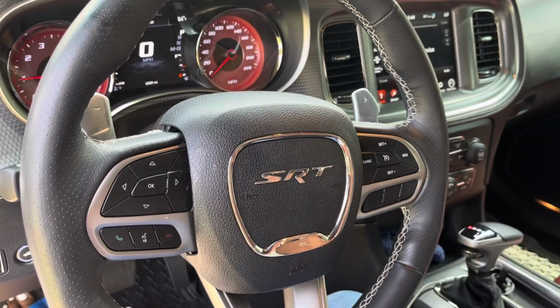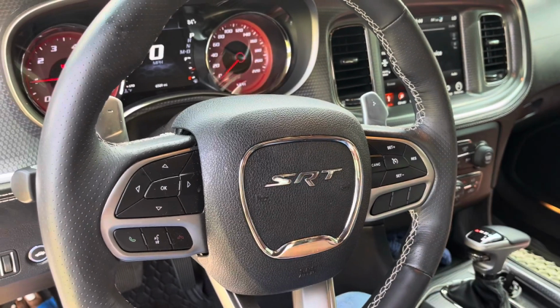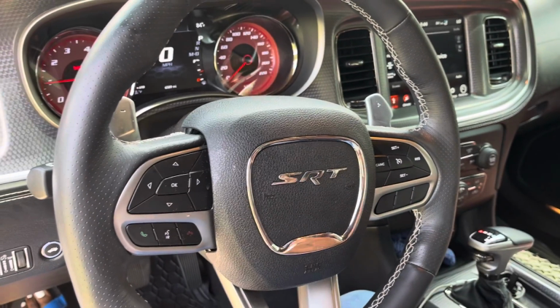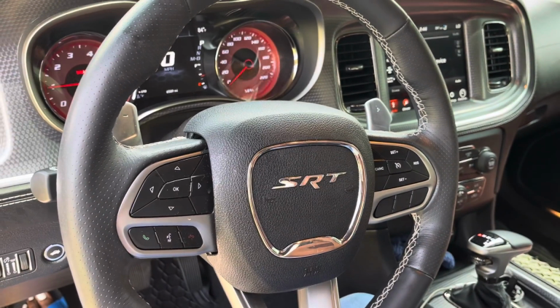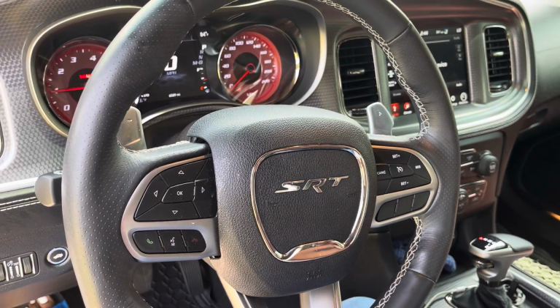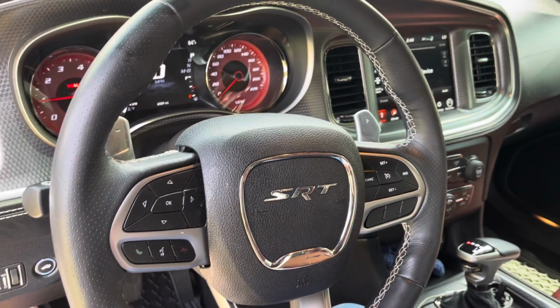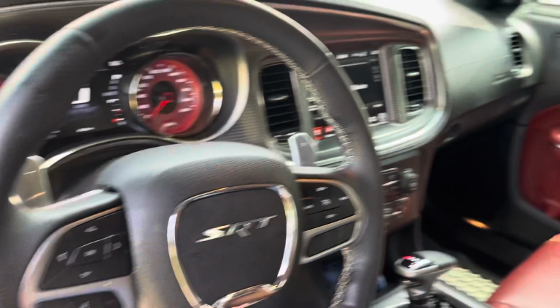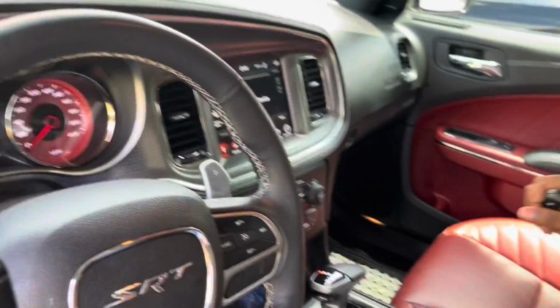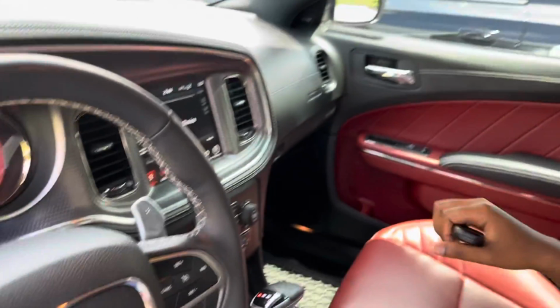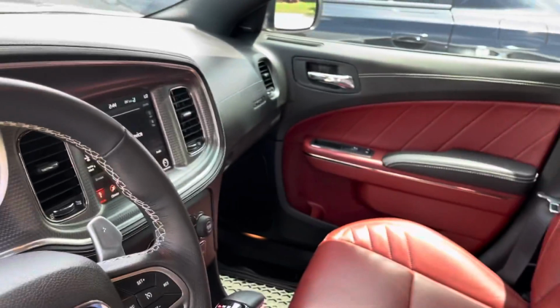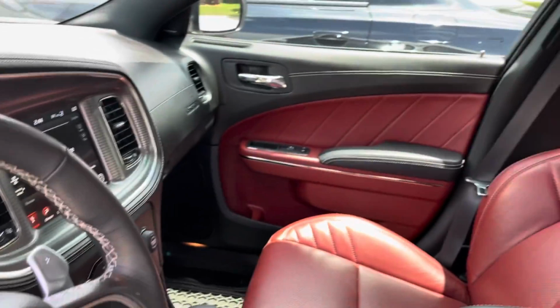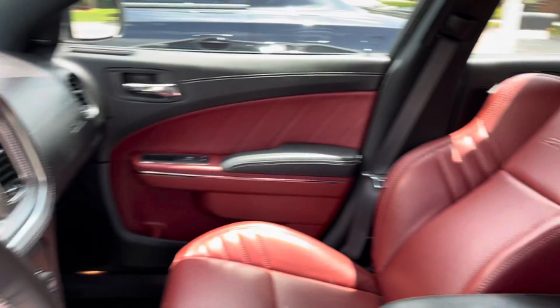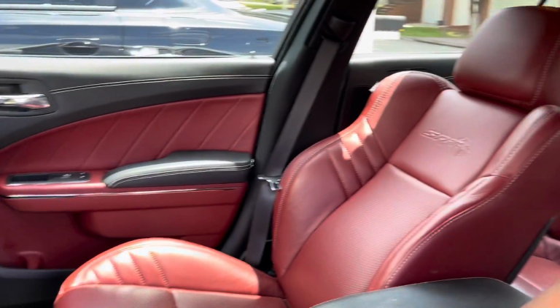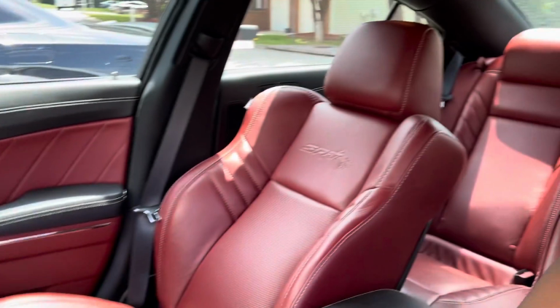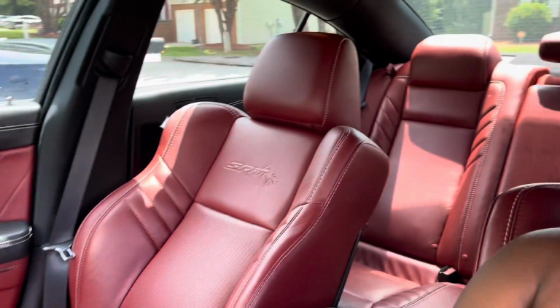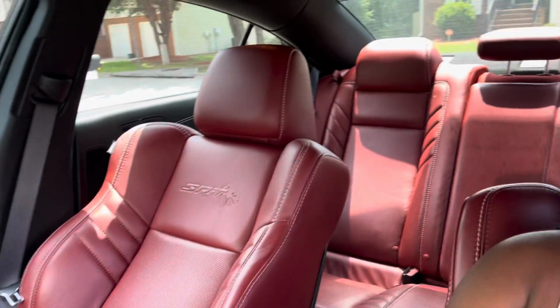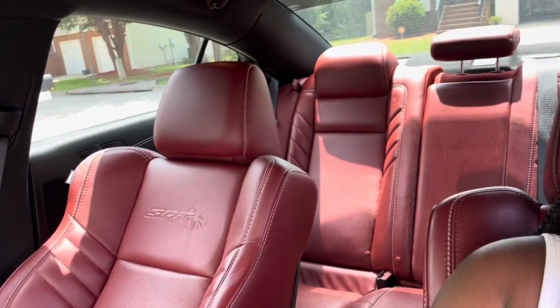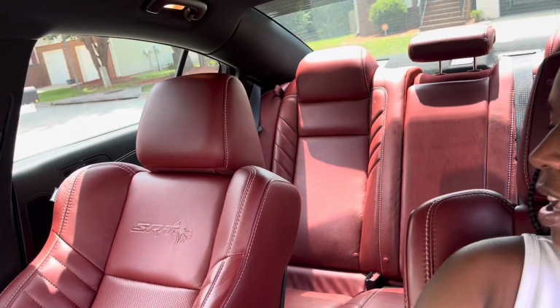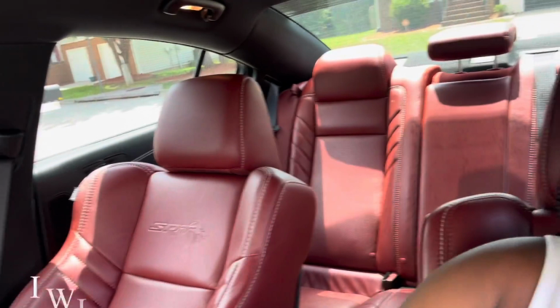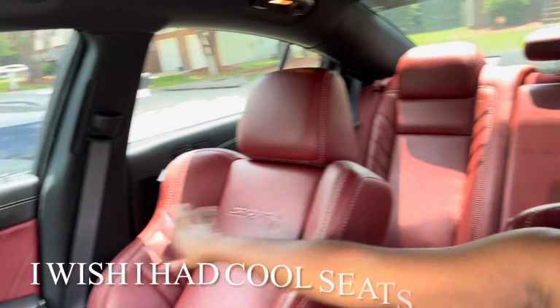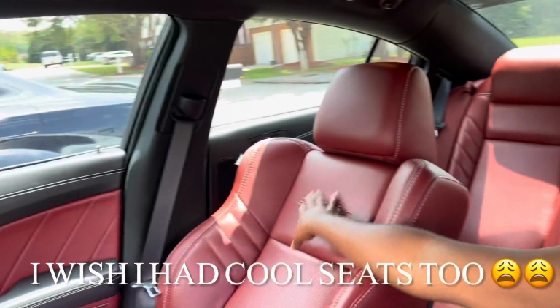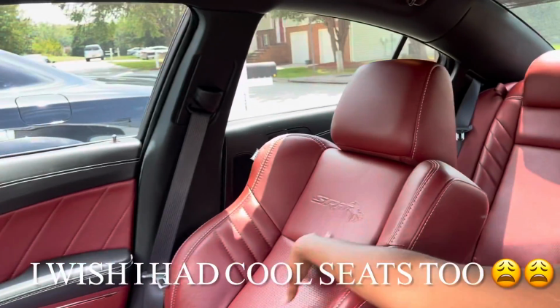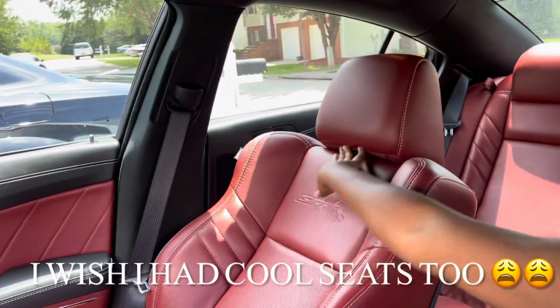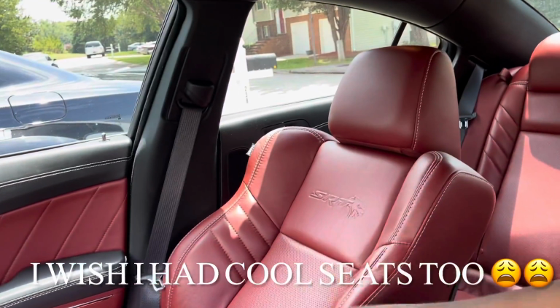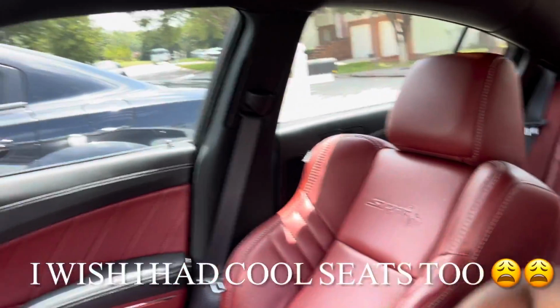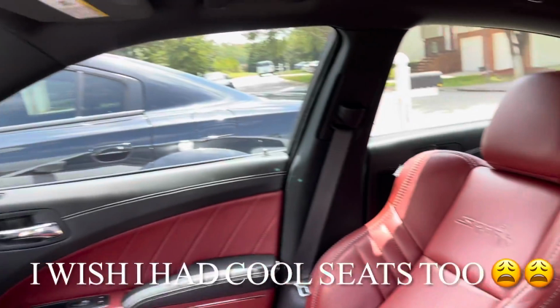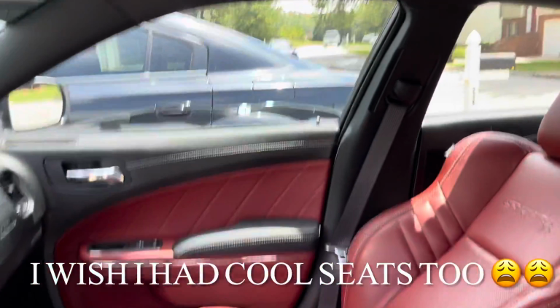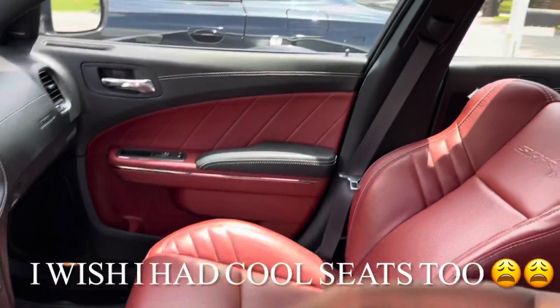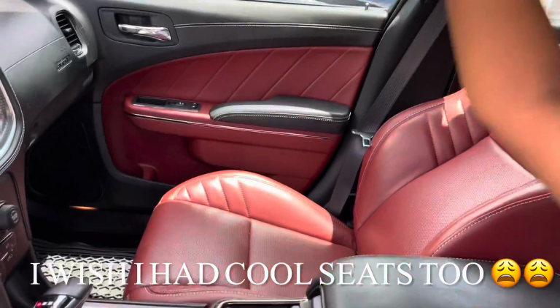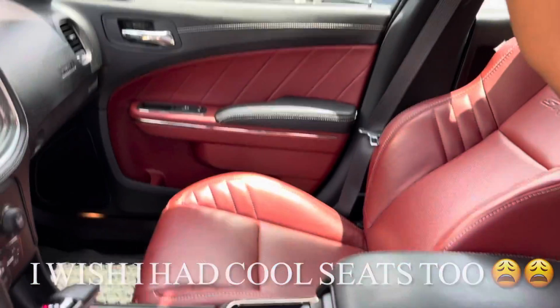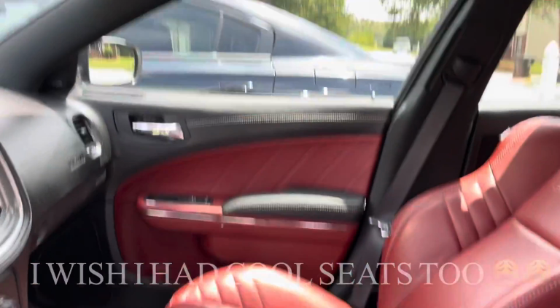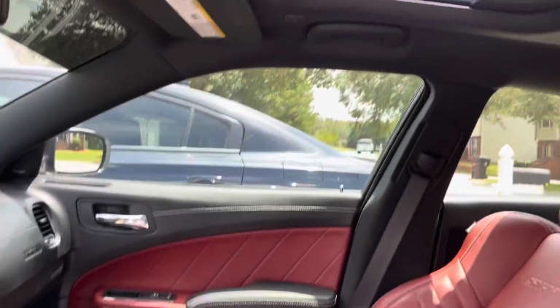He has red seats, y'all, and that's one thing that I wish my car had — red seats. I just love how it's got the cat on him, I just love it. He also has a sunroof.